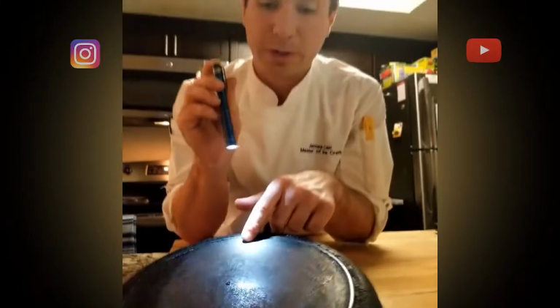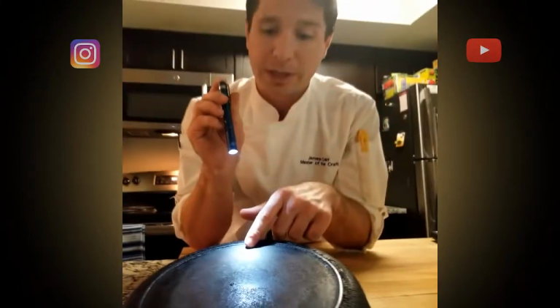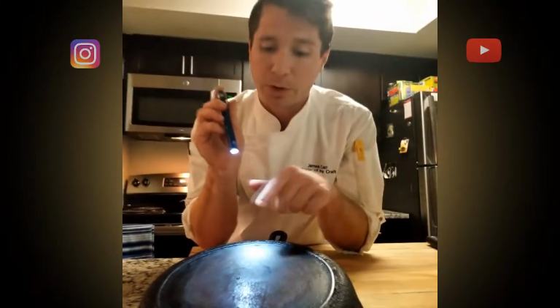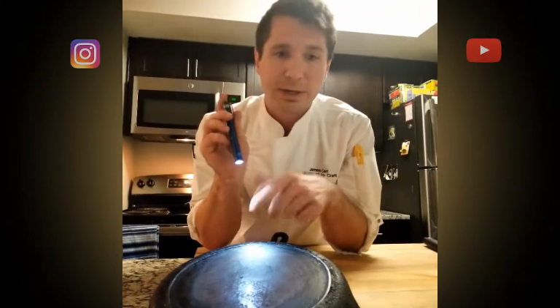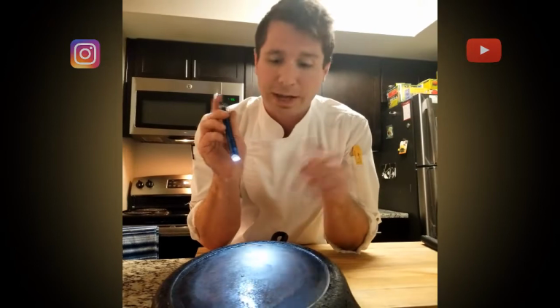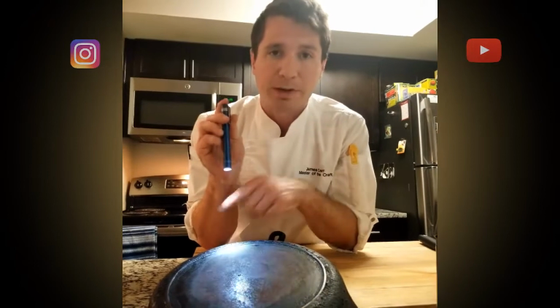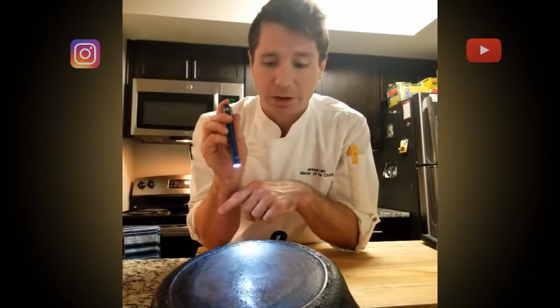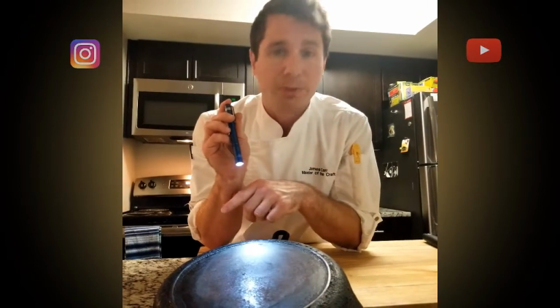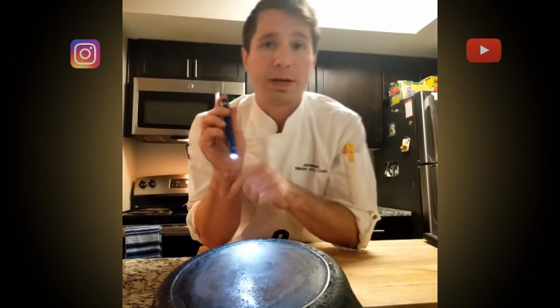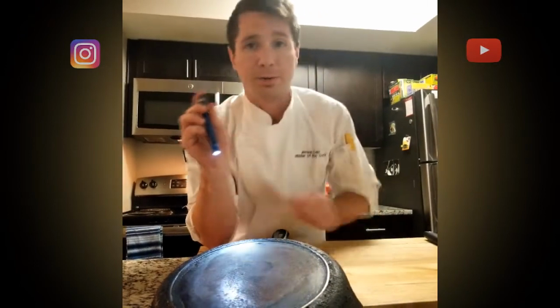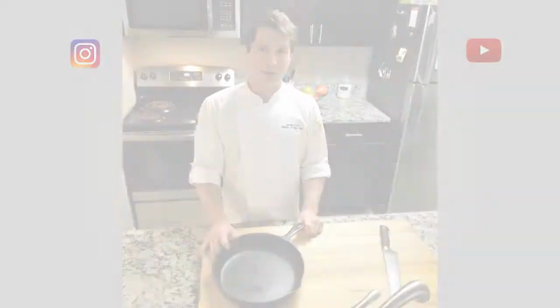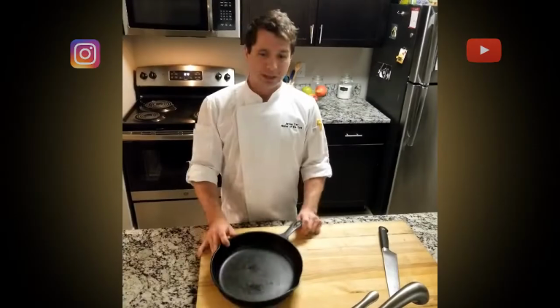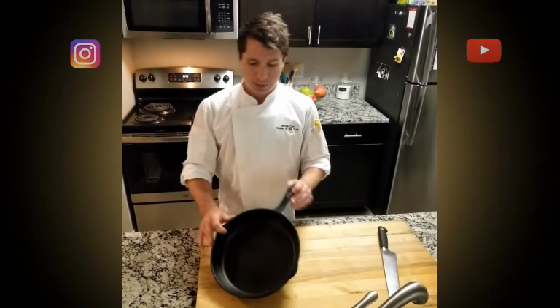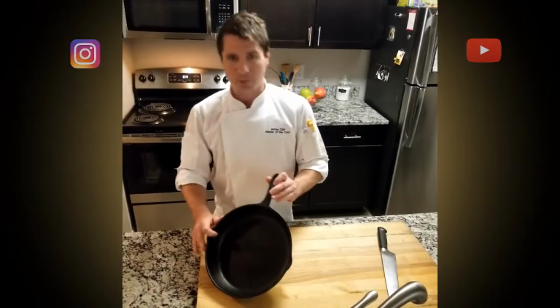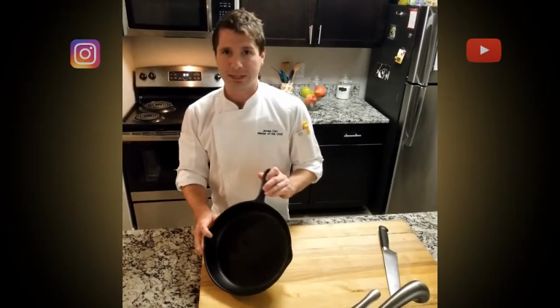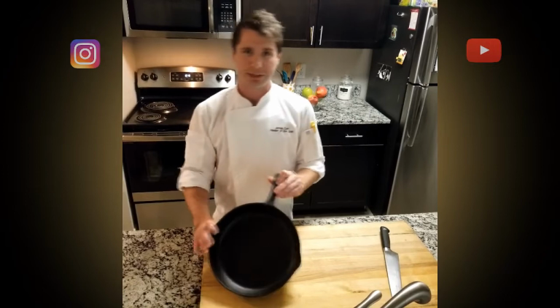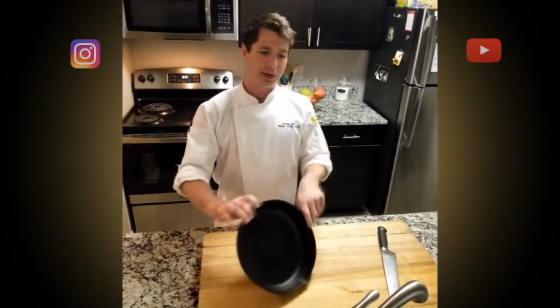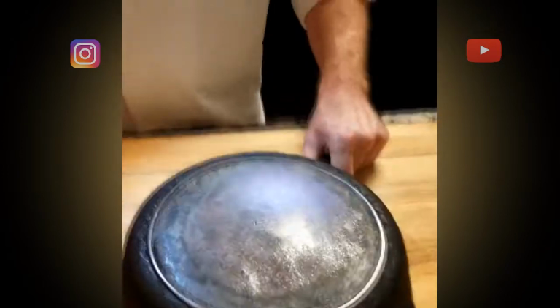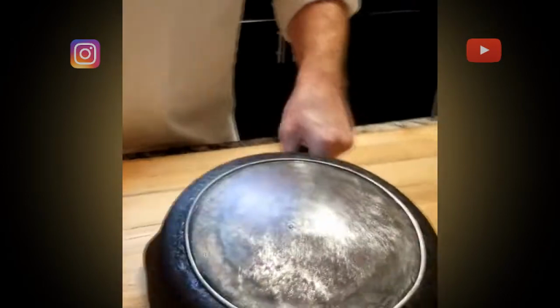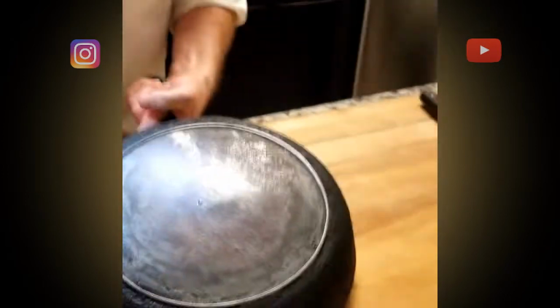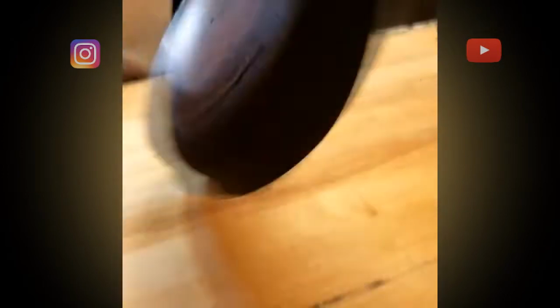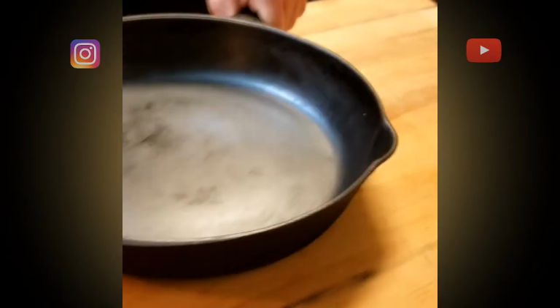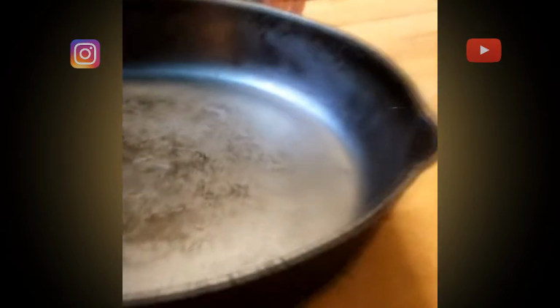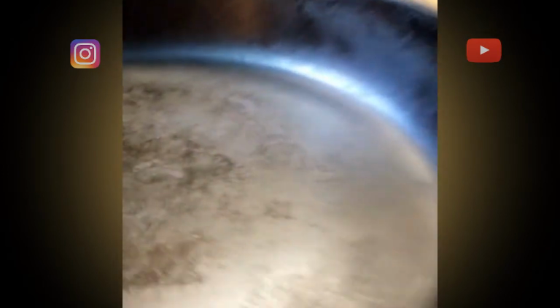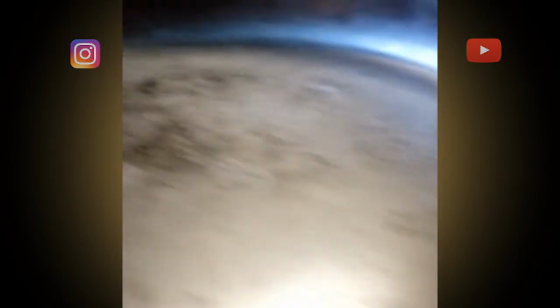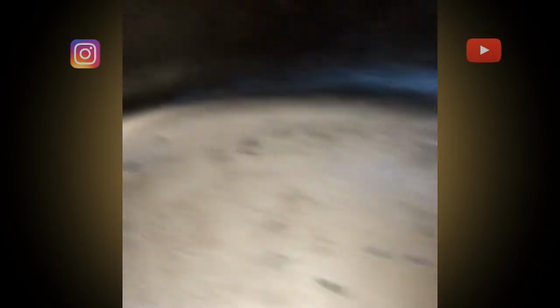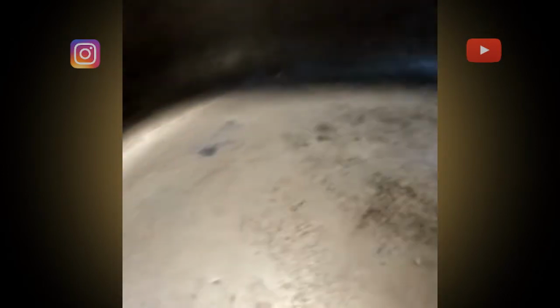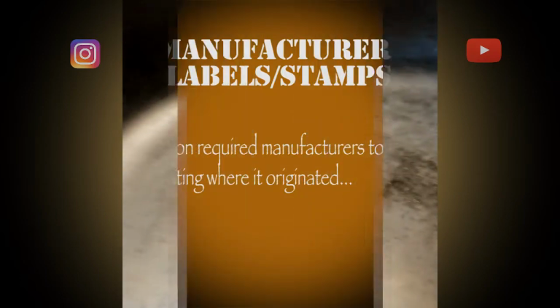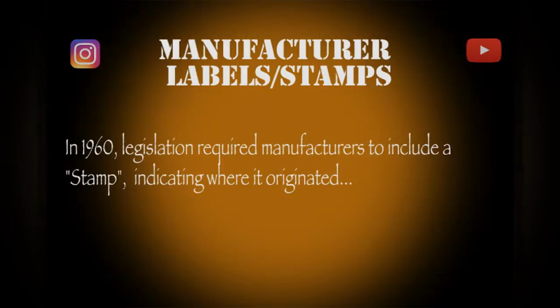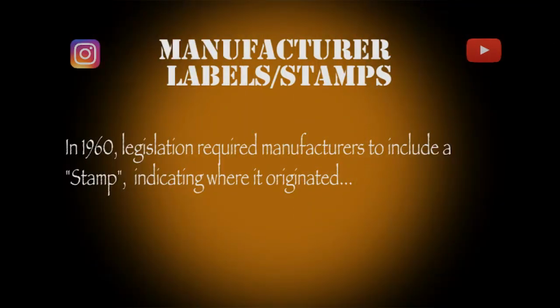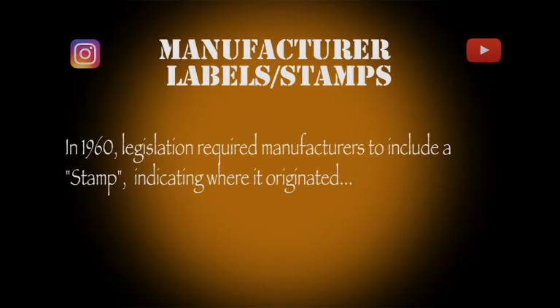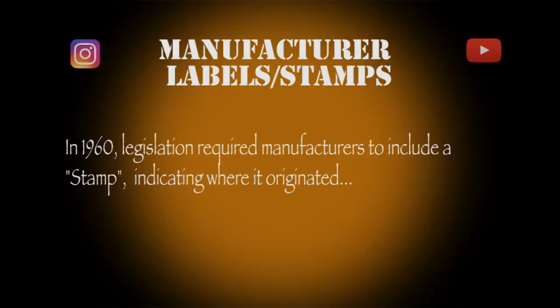So say they messed one up — say, hey, we messed up batch W, throw batch W away. This pan was made before 1960, and I know that because there's no stamp of origin from the country it was made in.